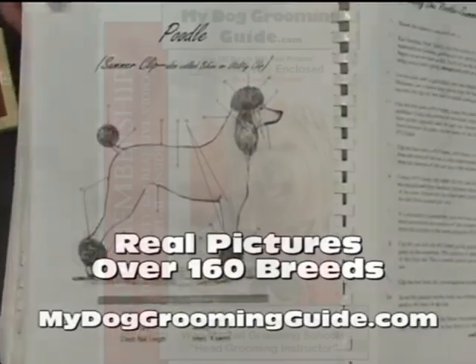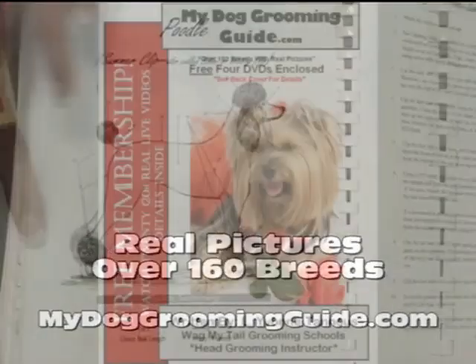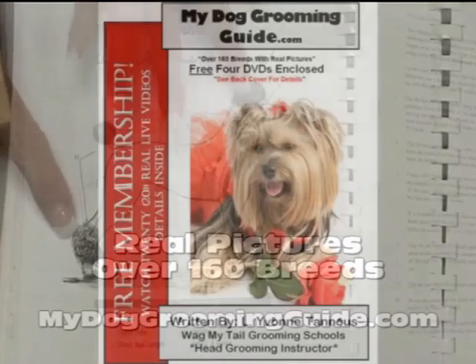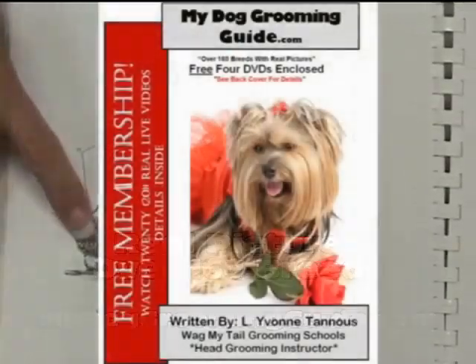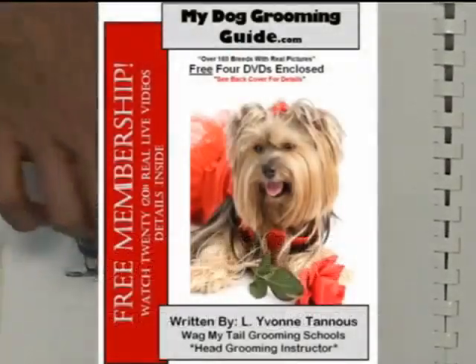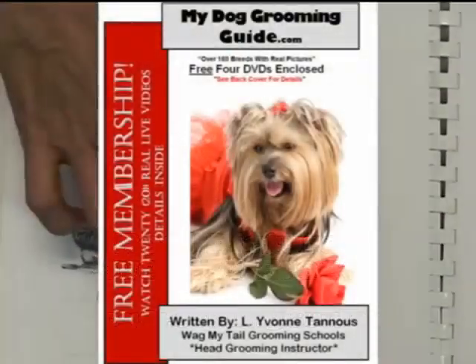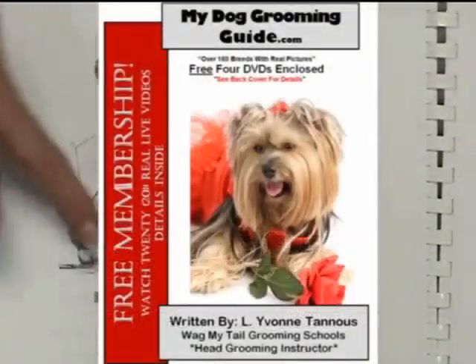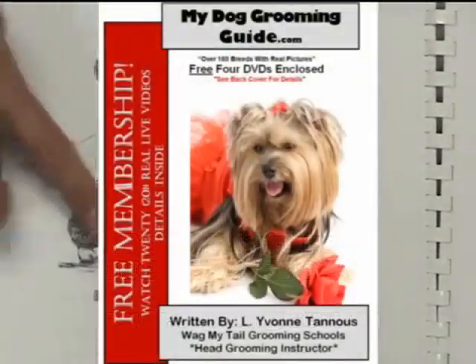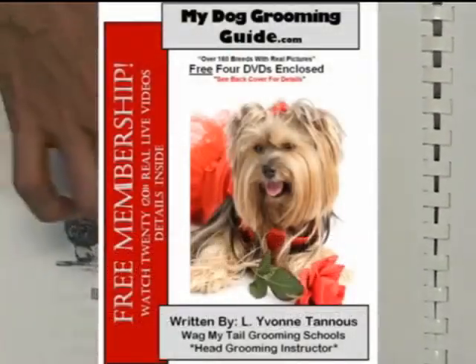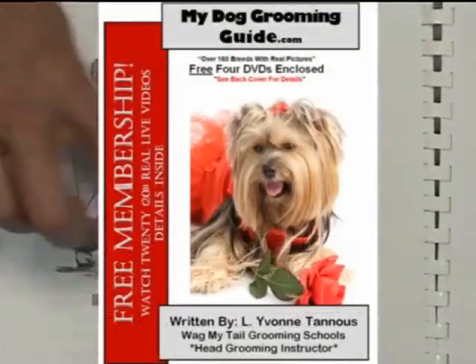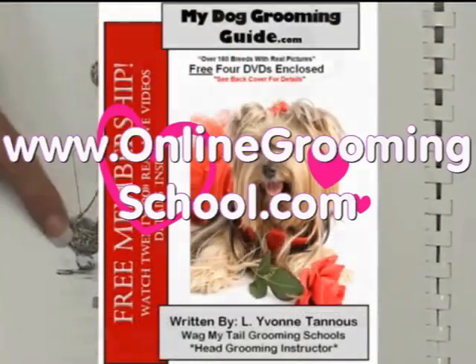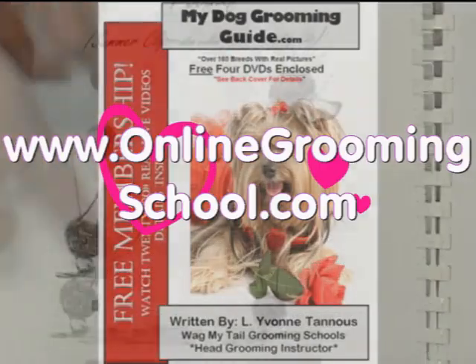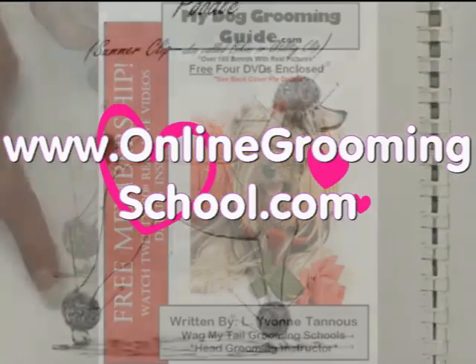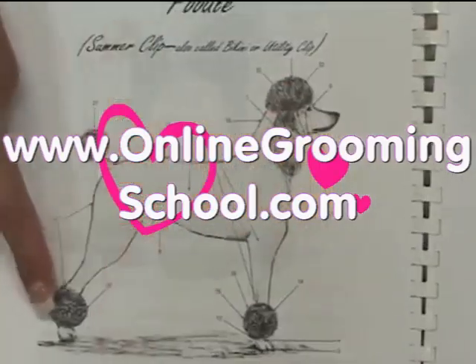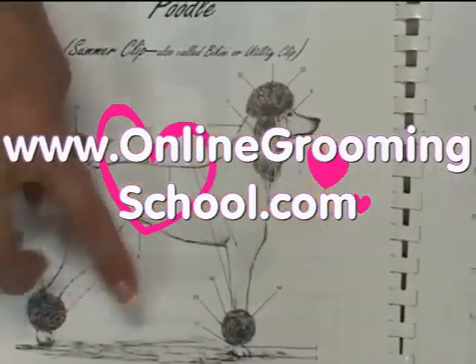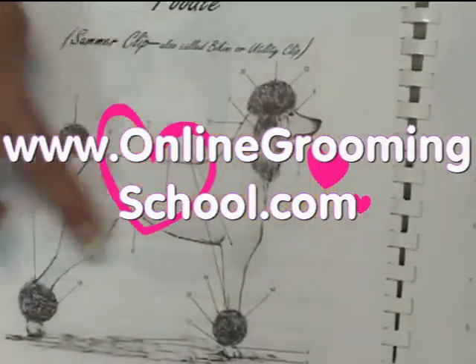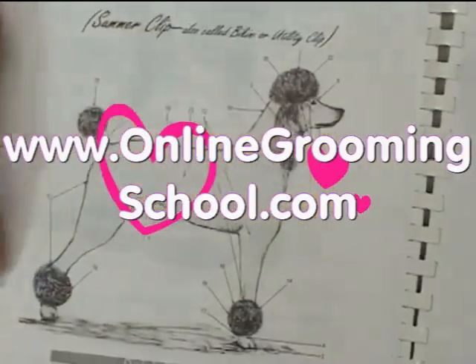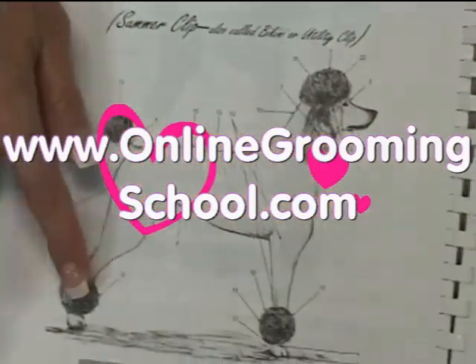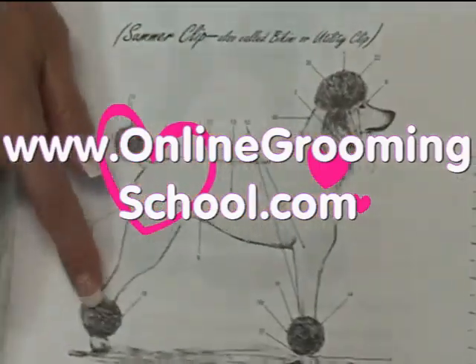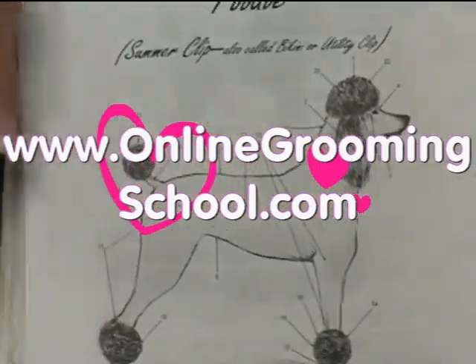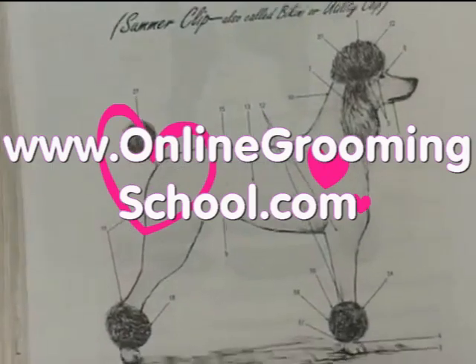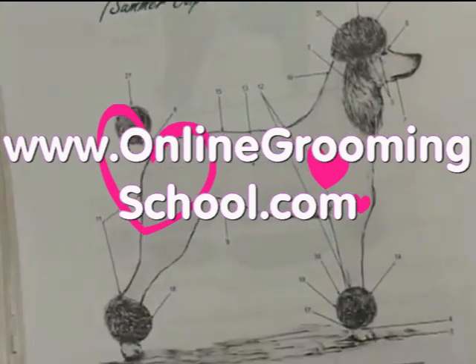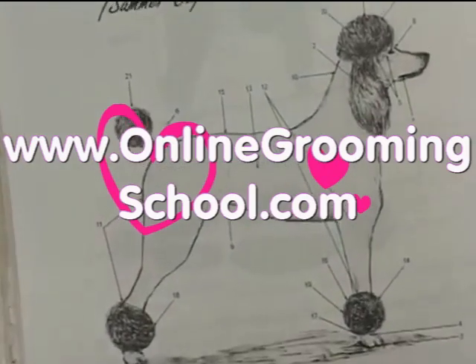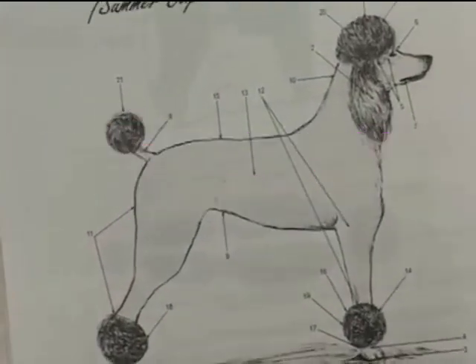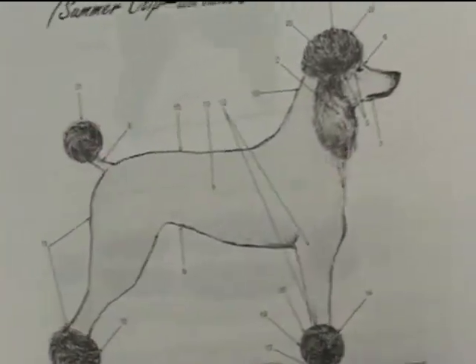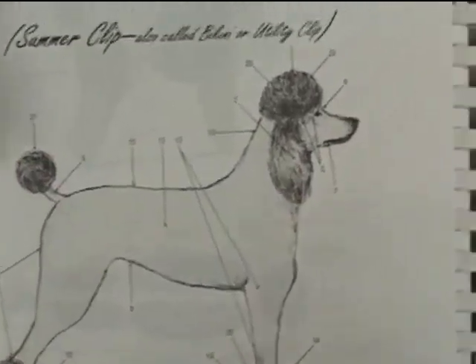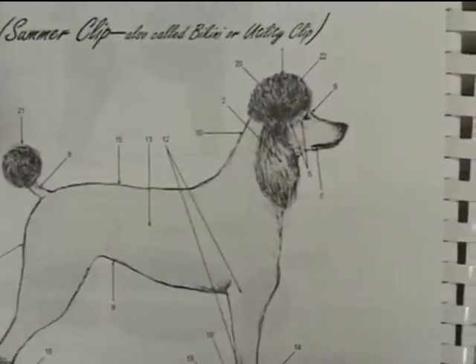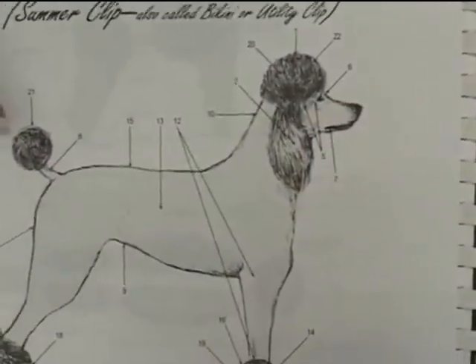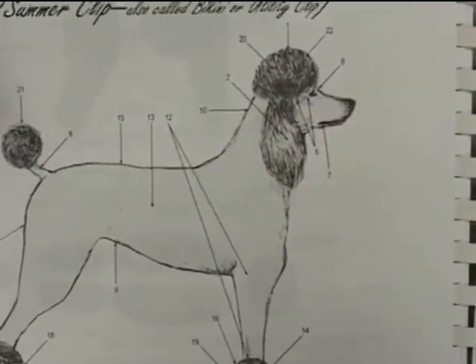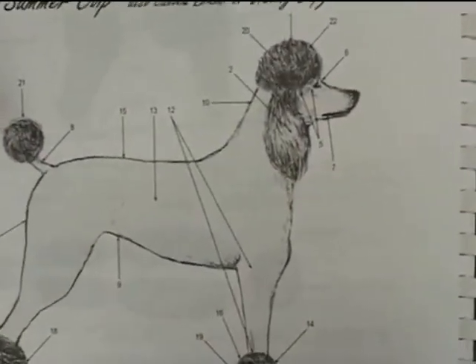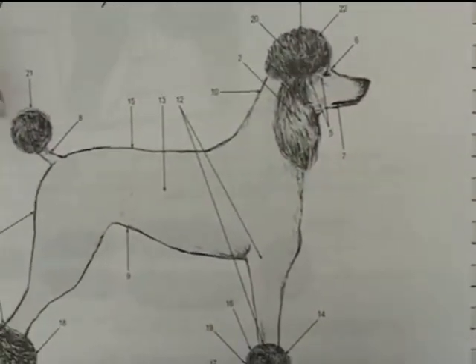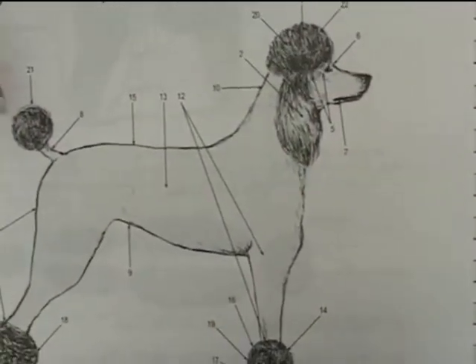That style does not have to include bracelets or pom-poms — that's an option. But today we are going to work with pom-poms. The pom-pom is left on the tail.